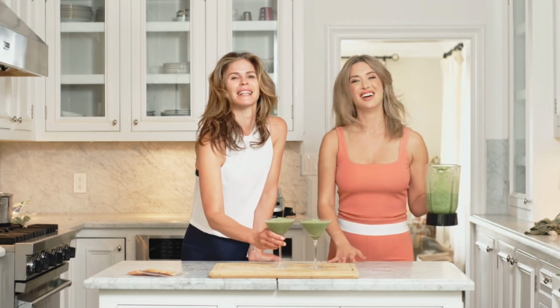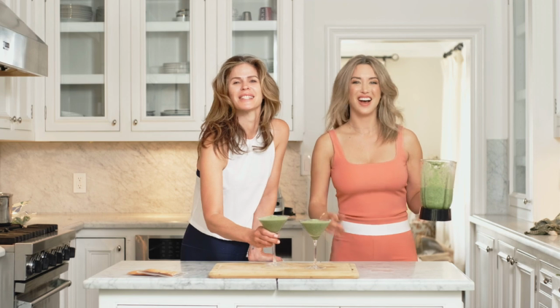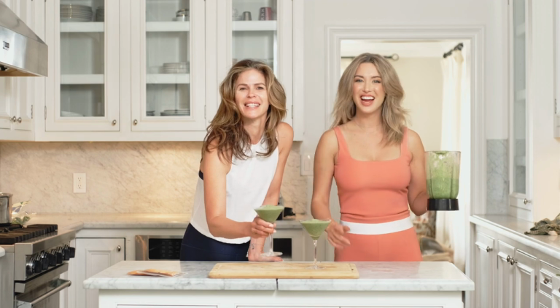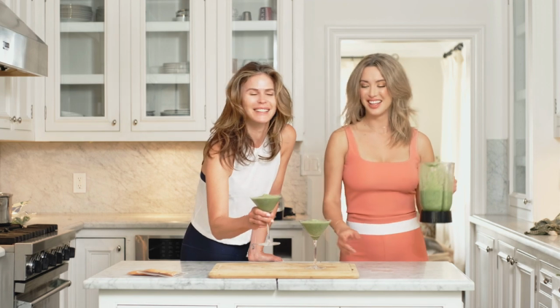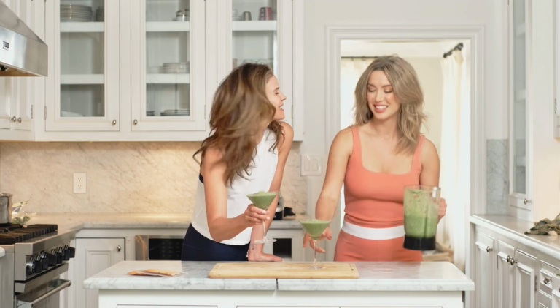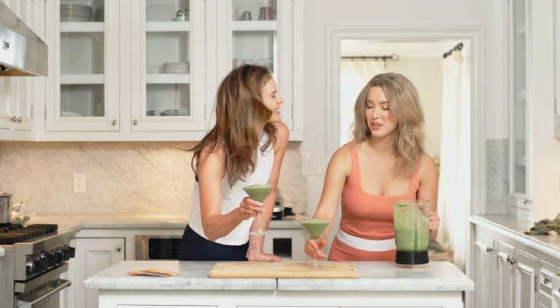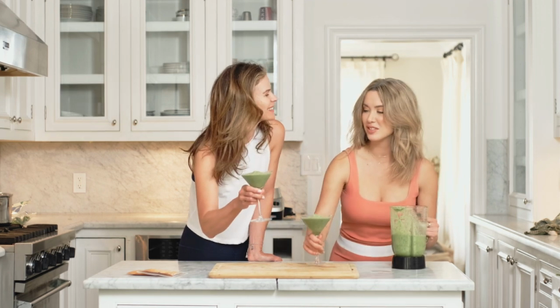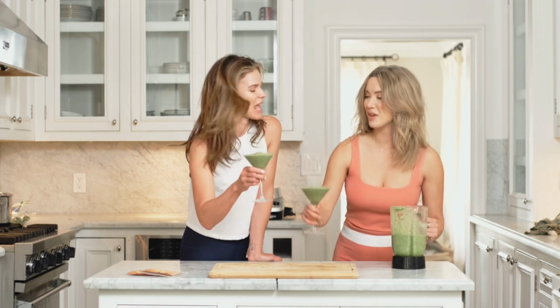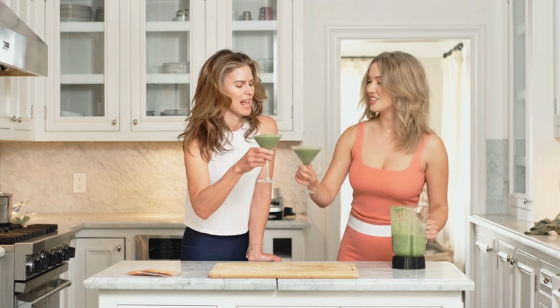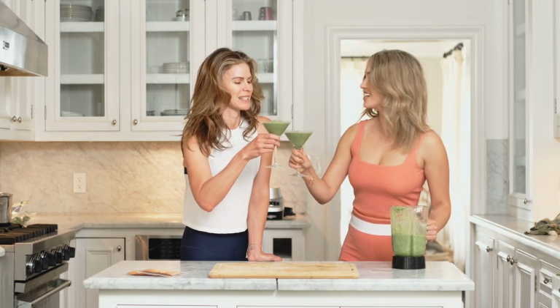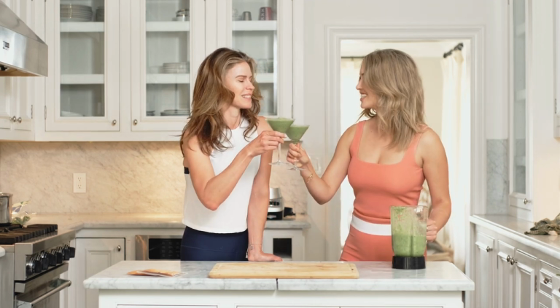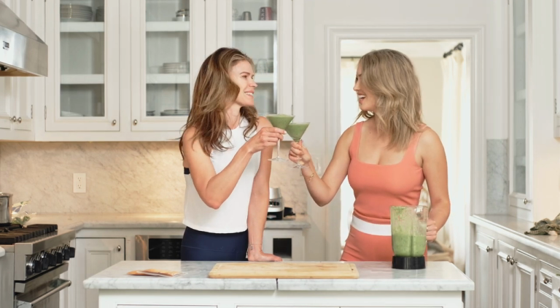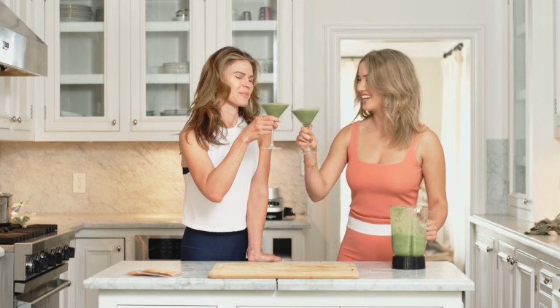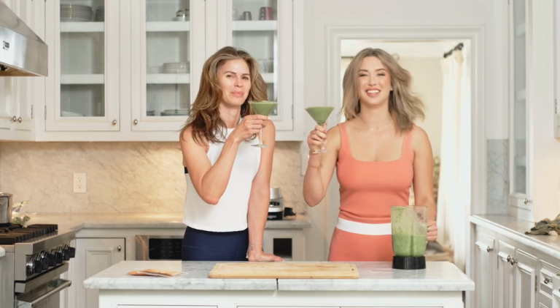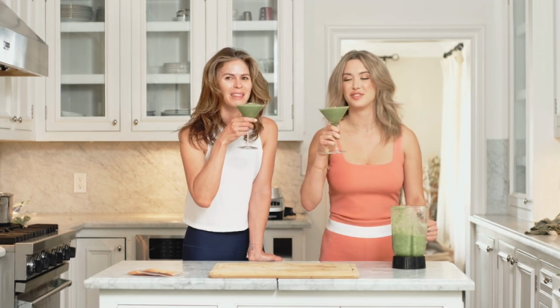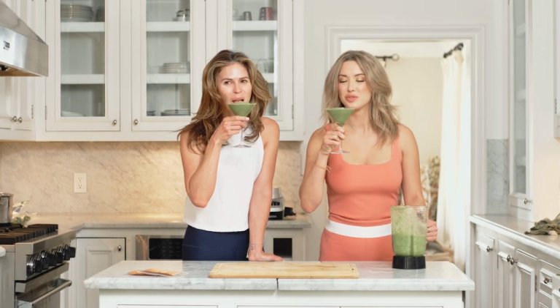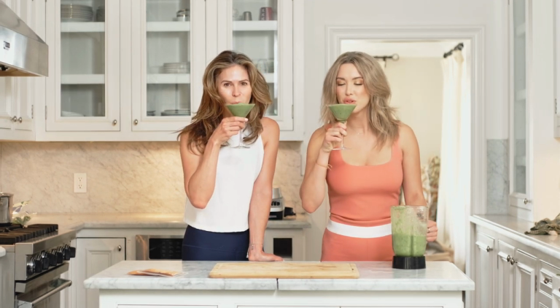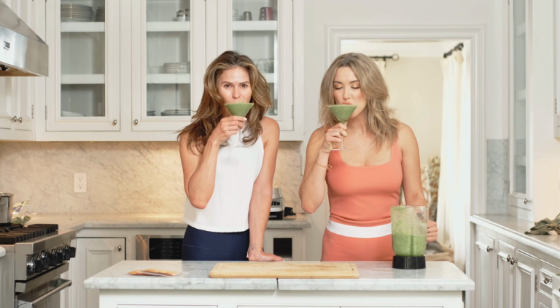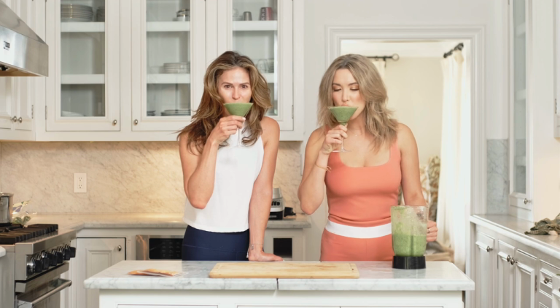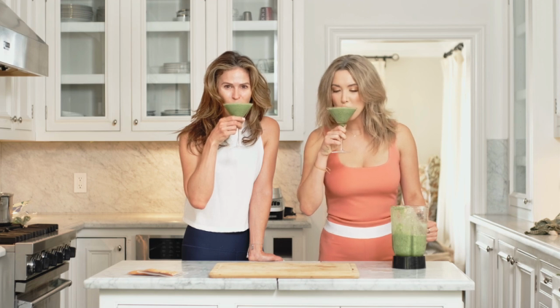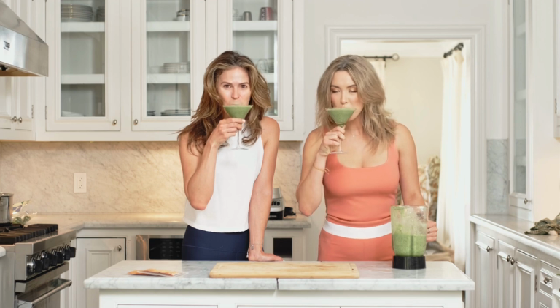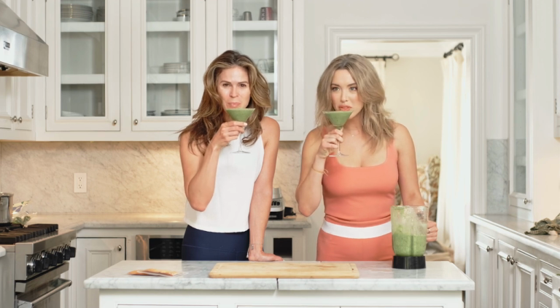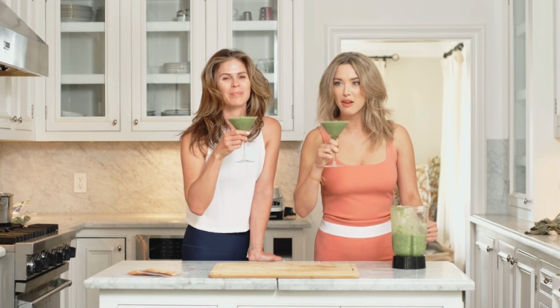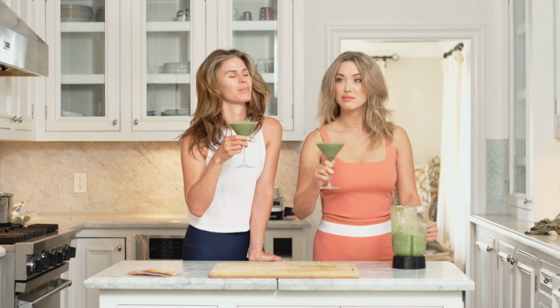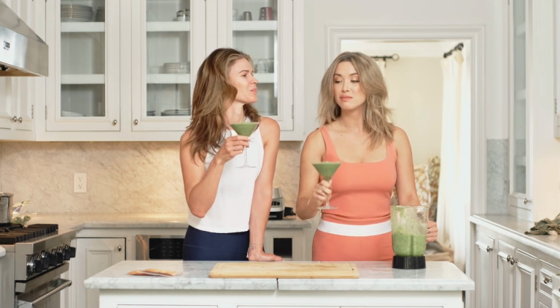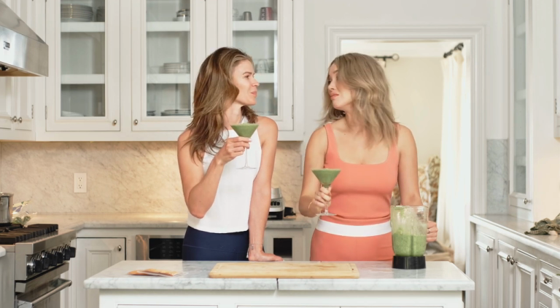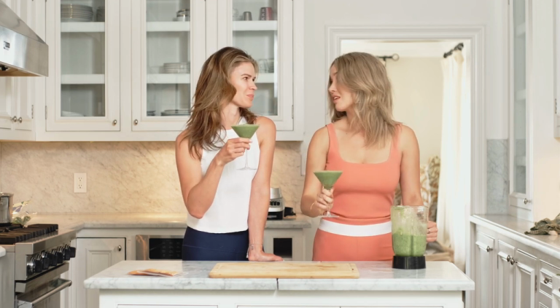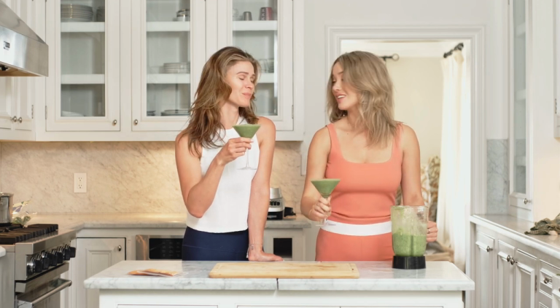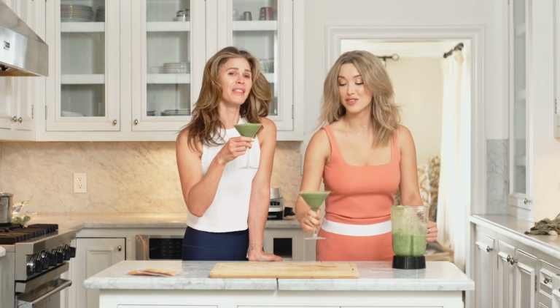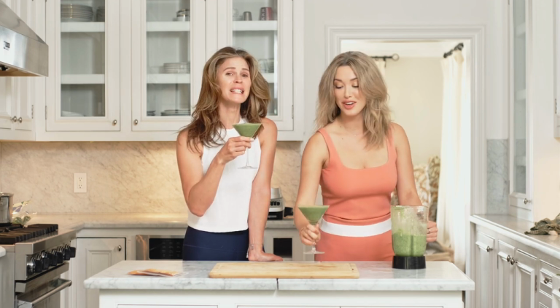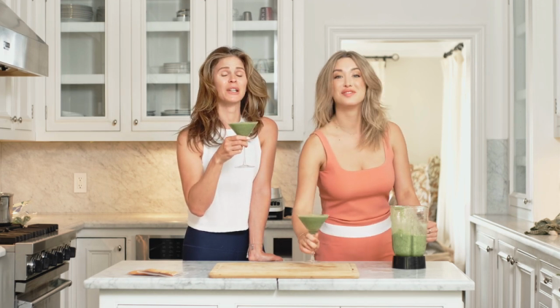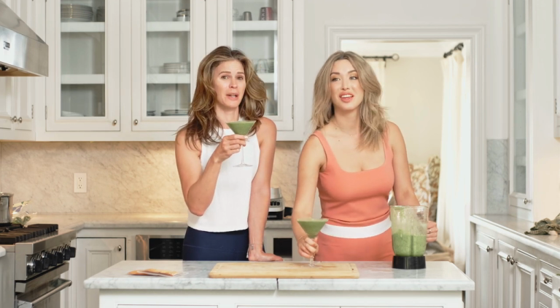All right, time to go do some yoga. Cheers! Mmm. That's just very good — this is incredible!